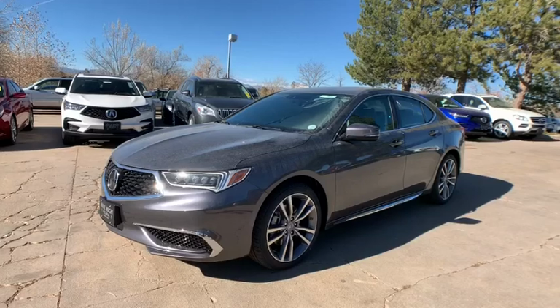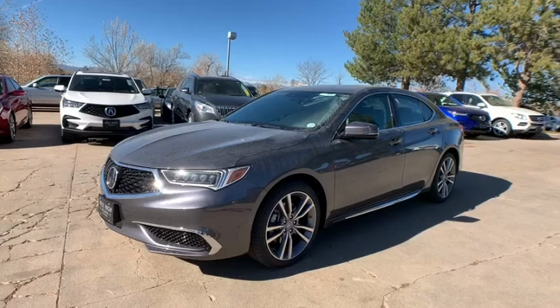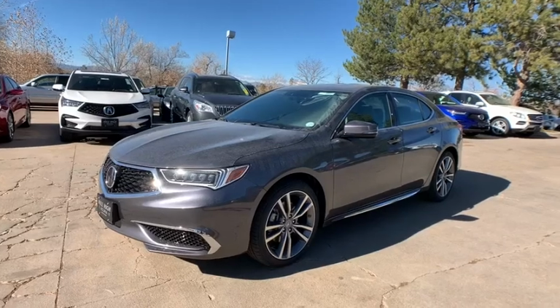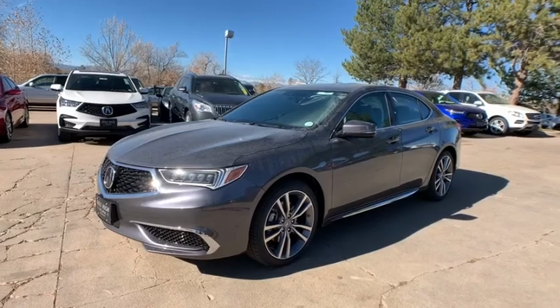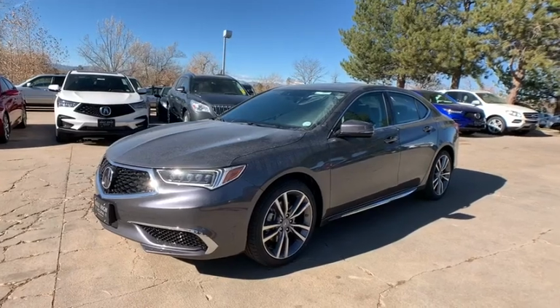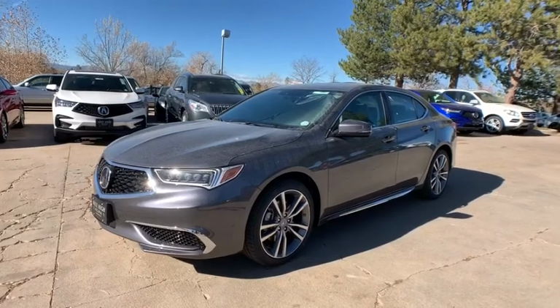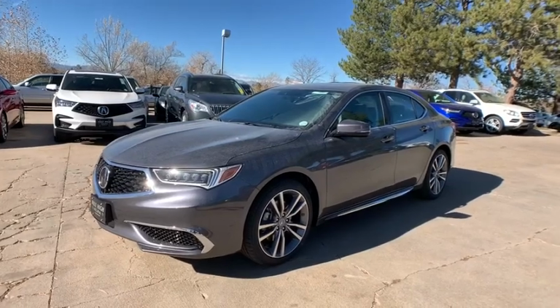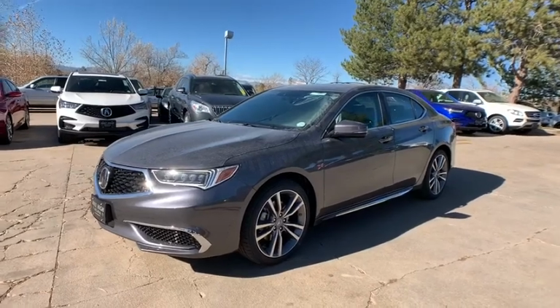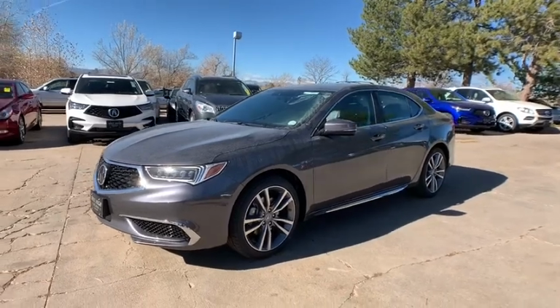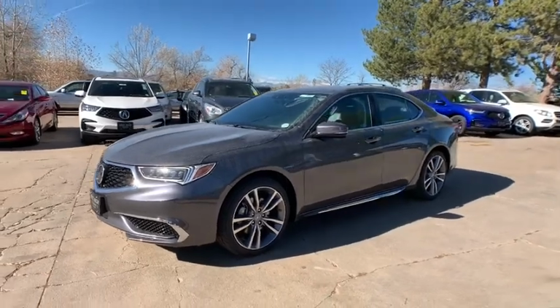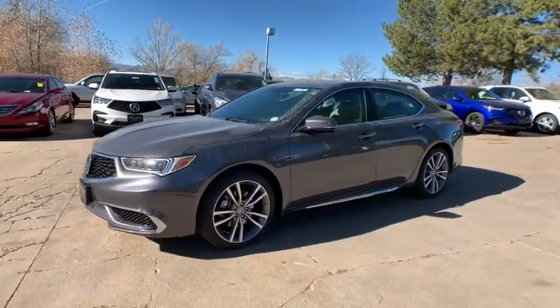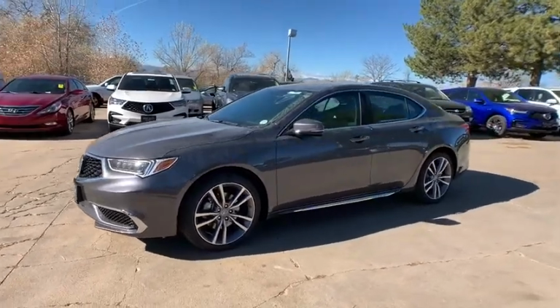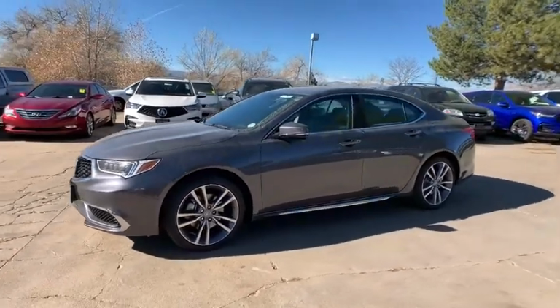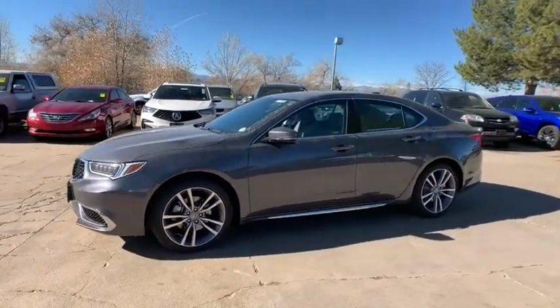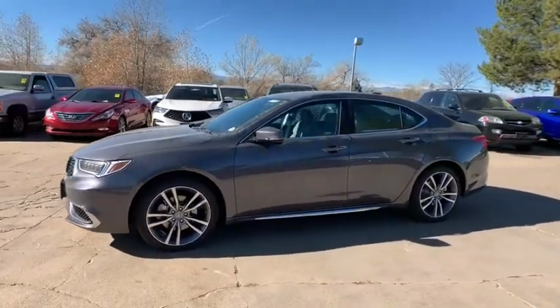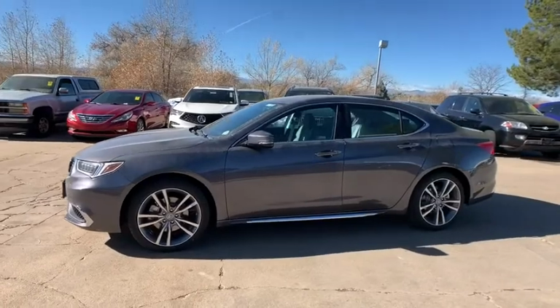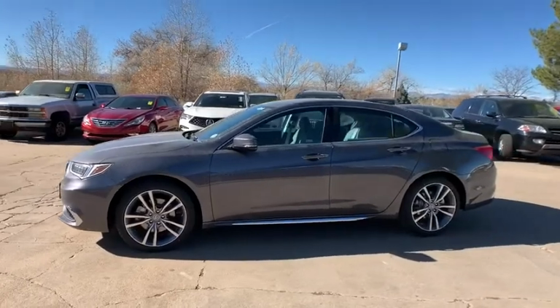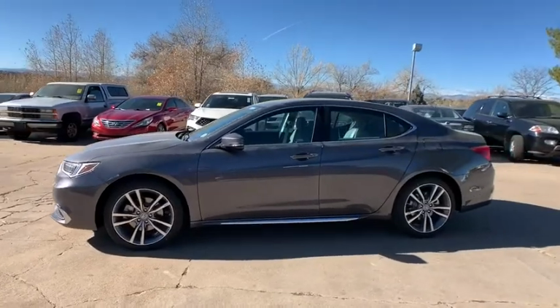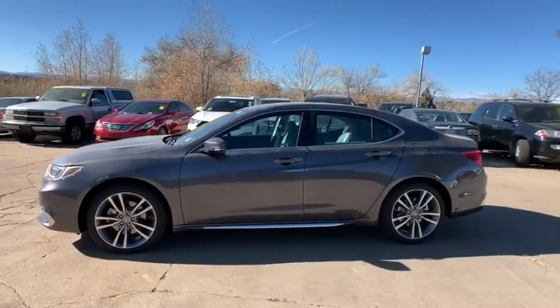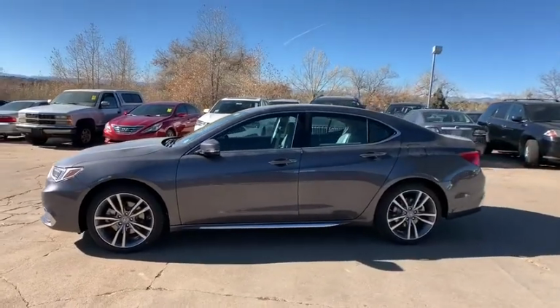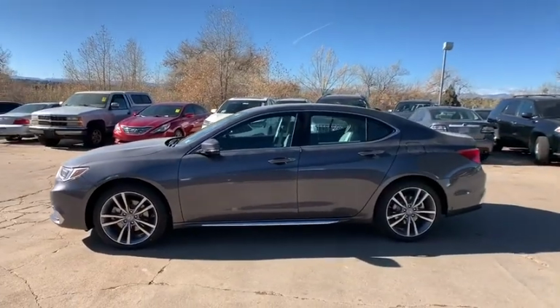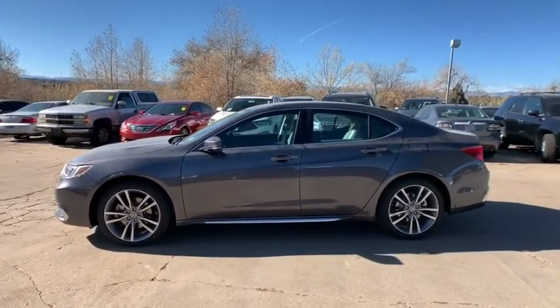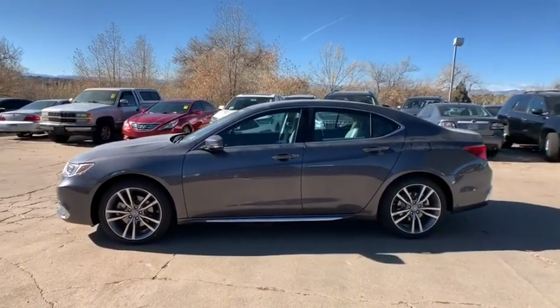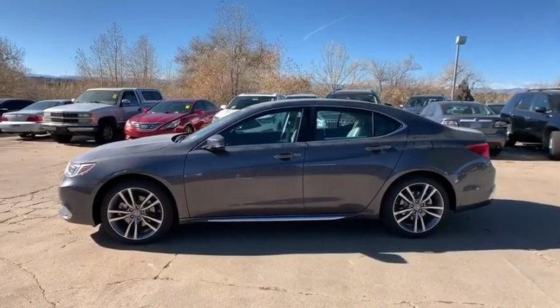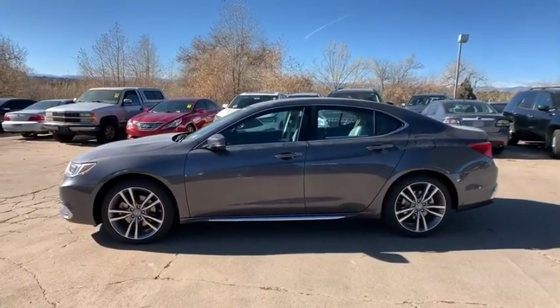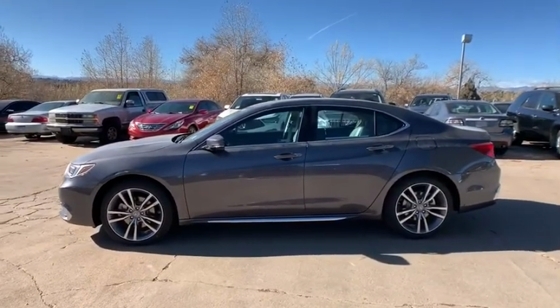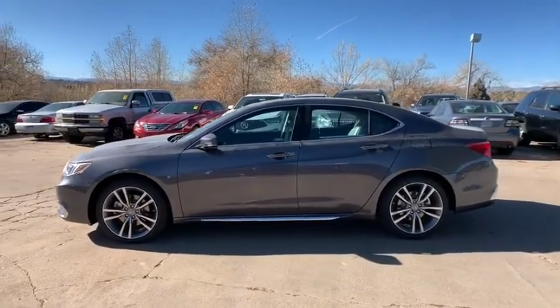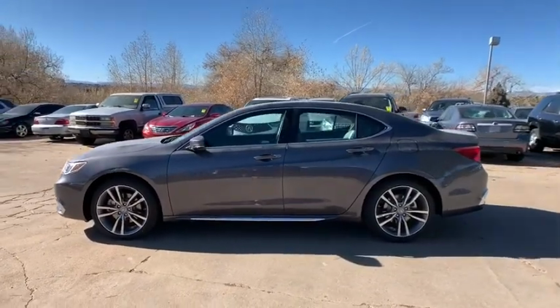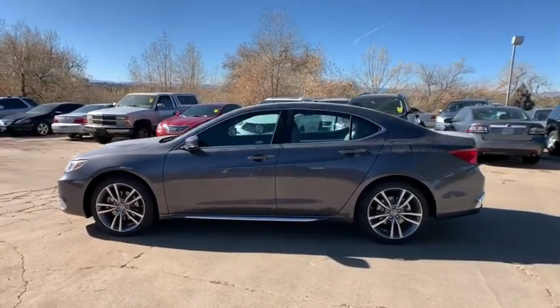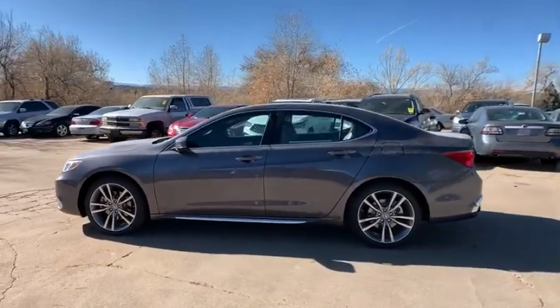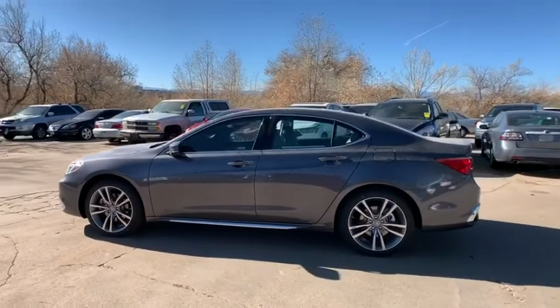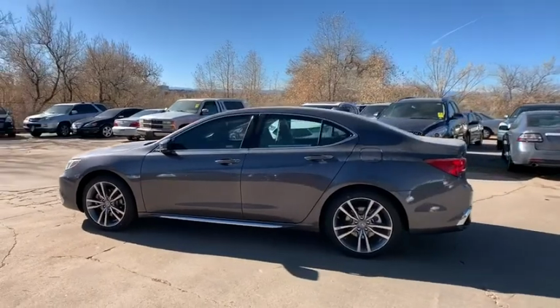Come test drive the 2020 Acura TLX. The Acura TLX impresses drivers with its nimble handling, great fuel economy, and long list of high-tech features.